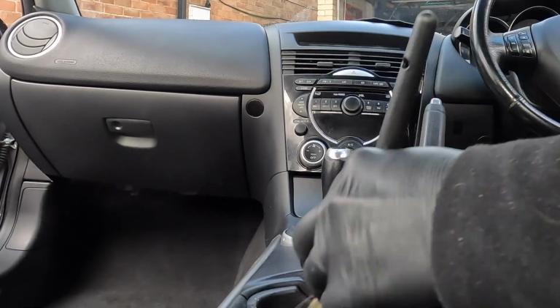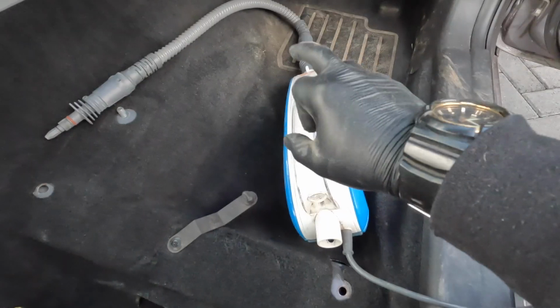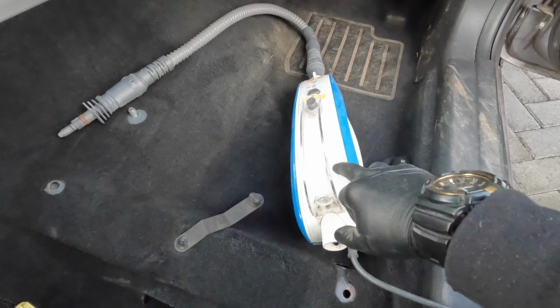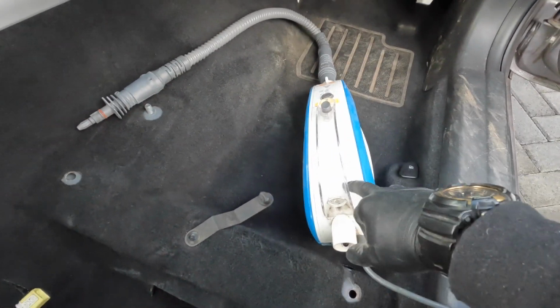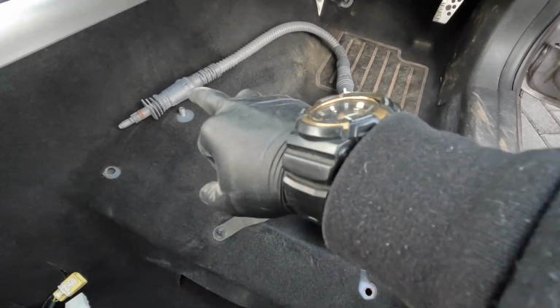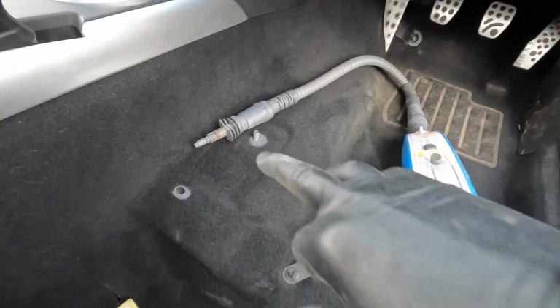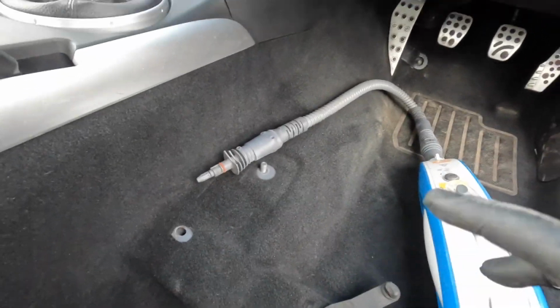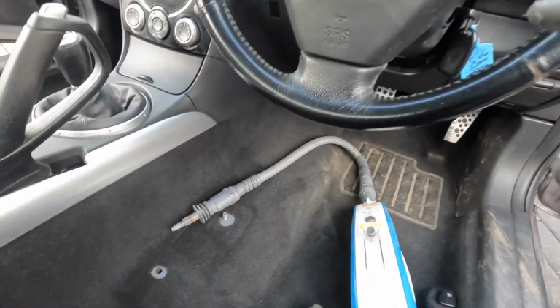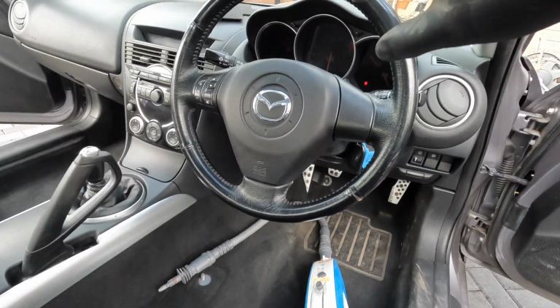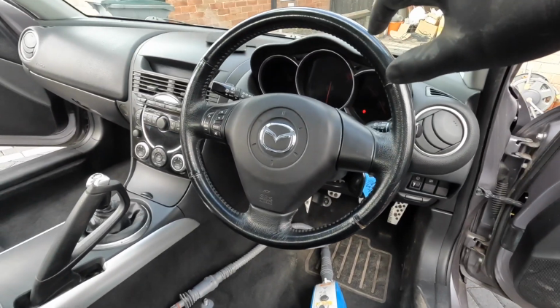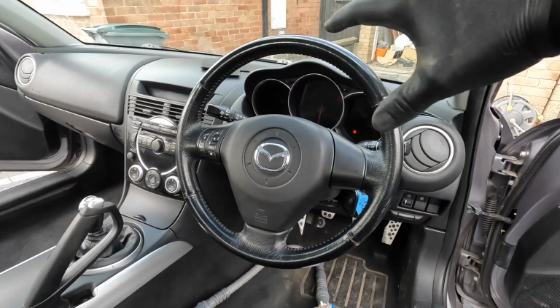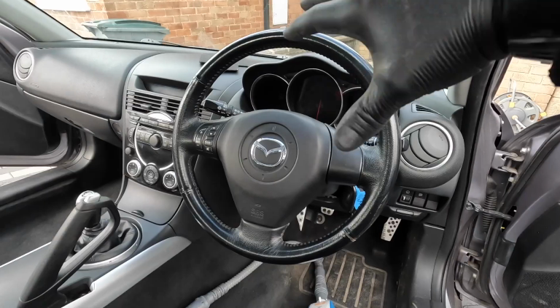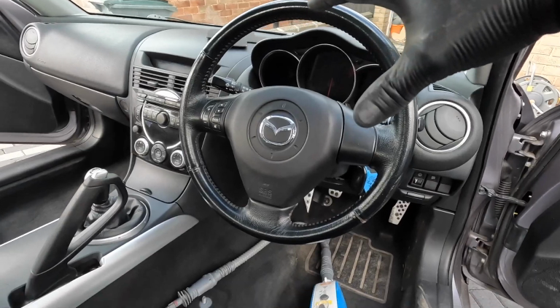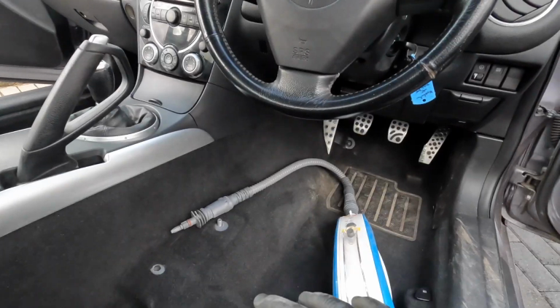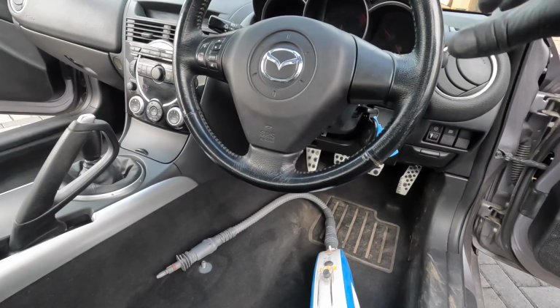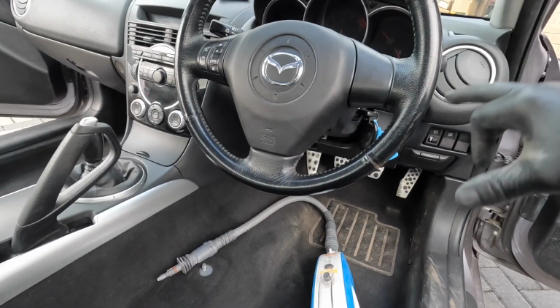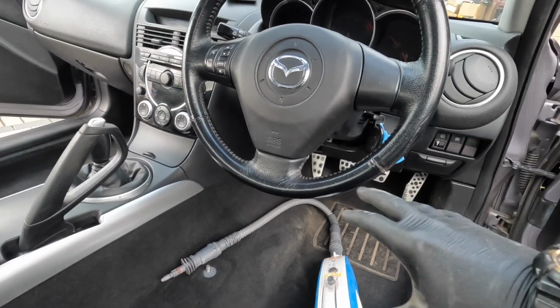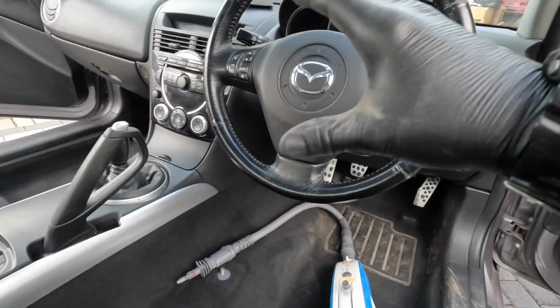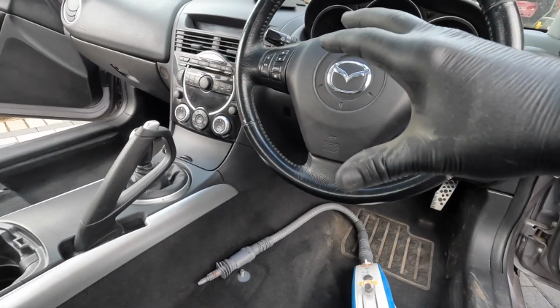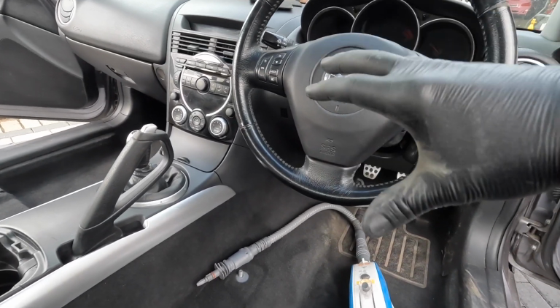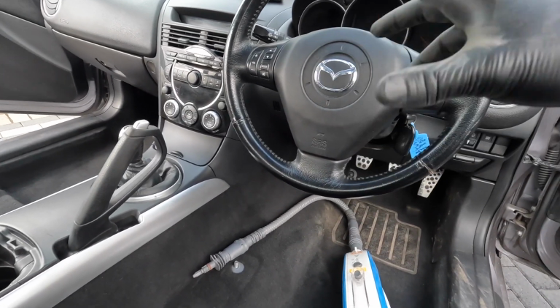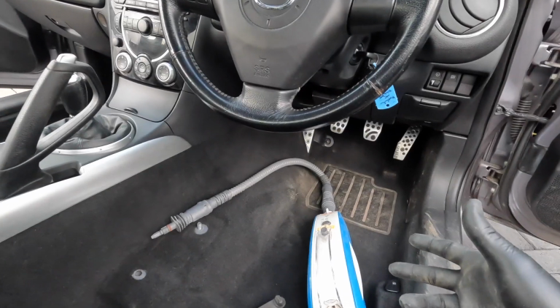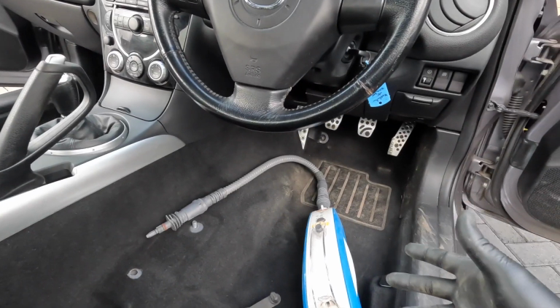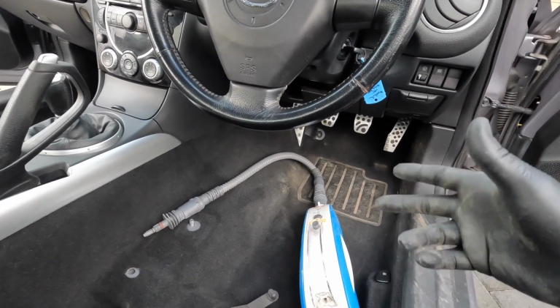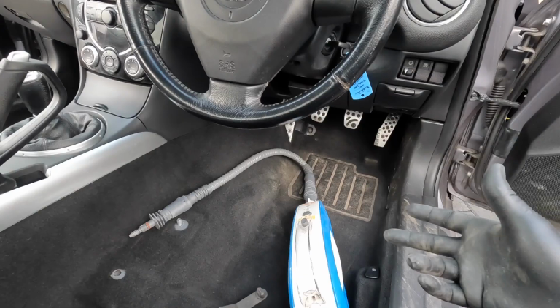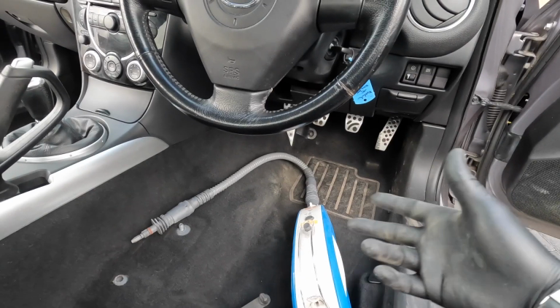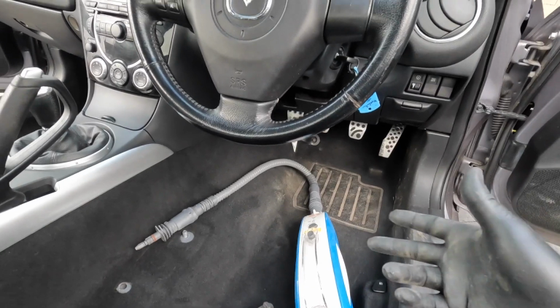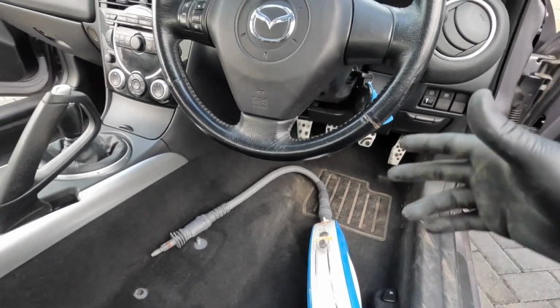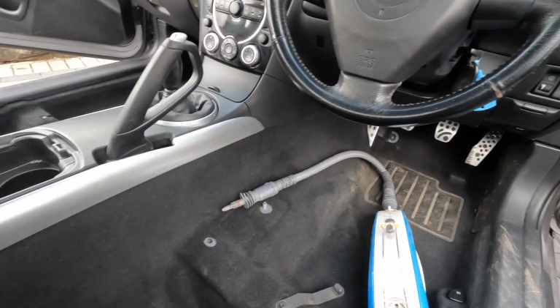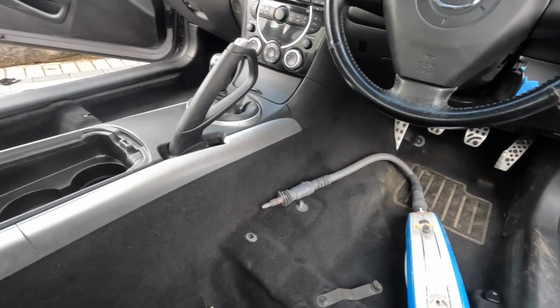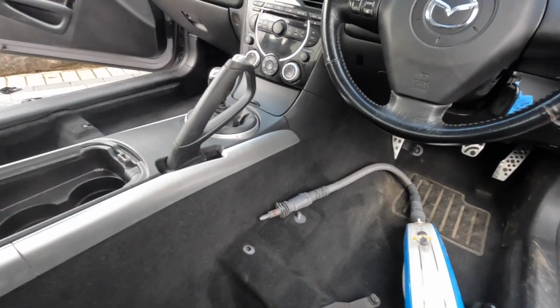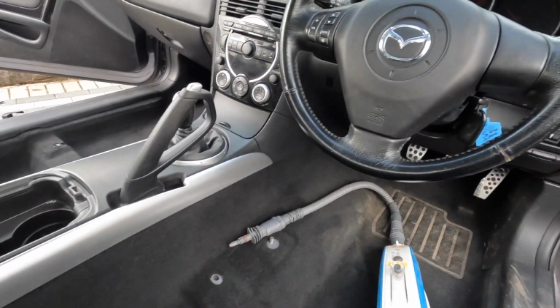Now get your steamer — just the steamer attachment — and we're going to work from pretty much the top down, because any dirt that drips off will just land in the carpet. So we're not going to clean the carpet first, and then we'll work our way throughout the car.